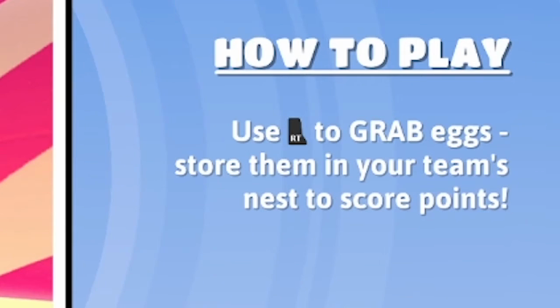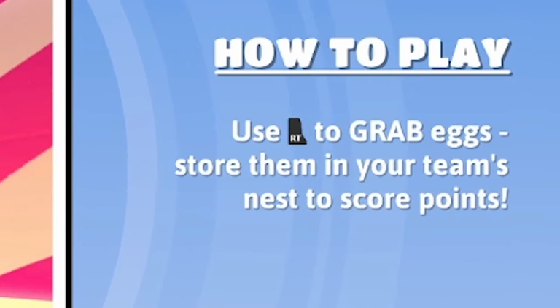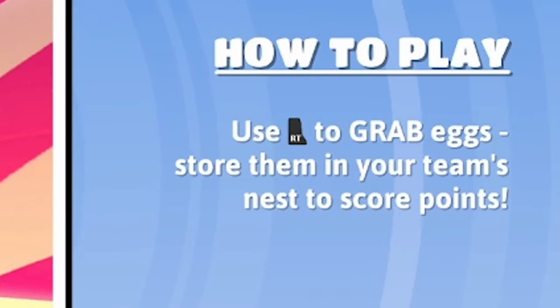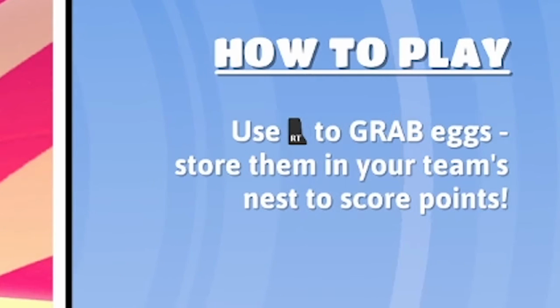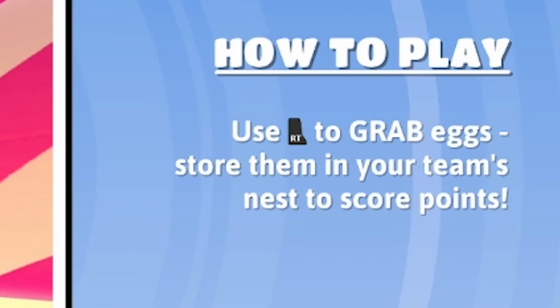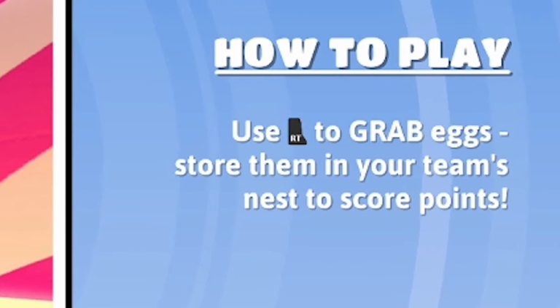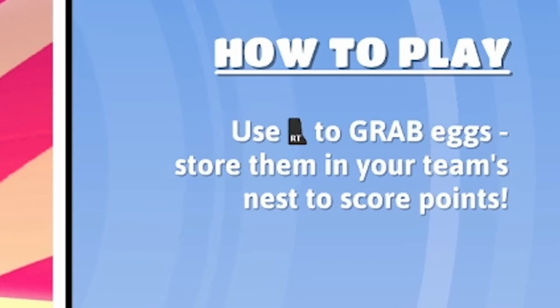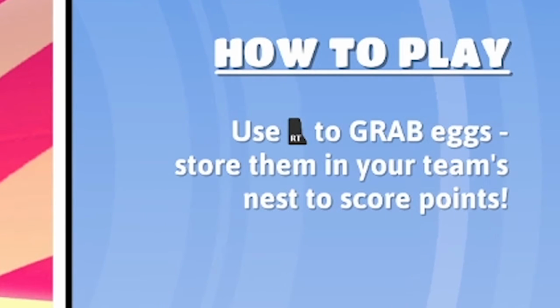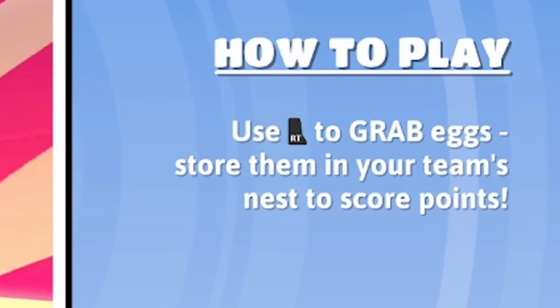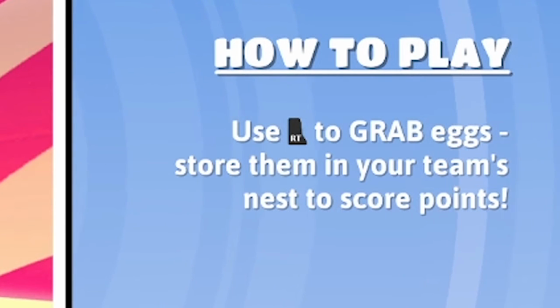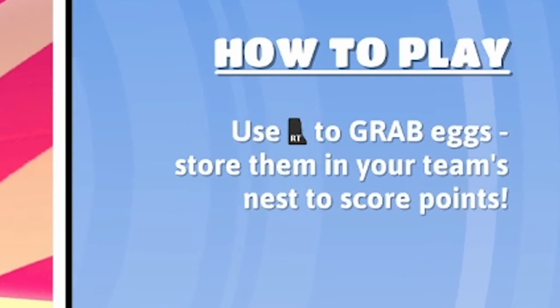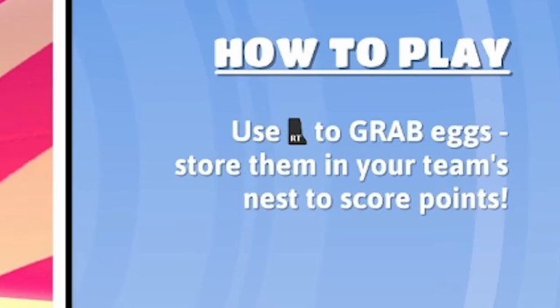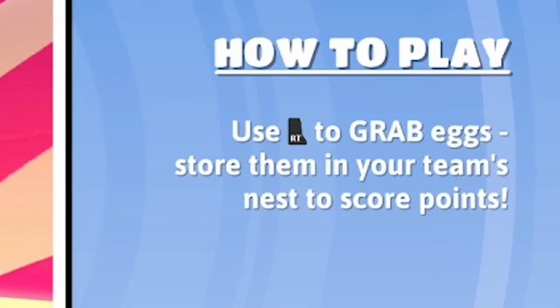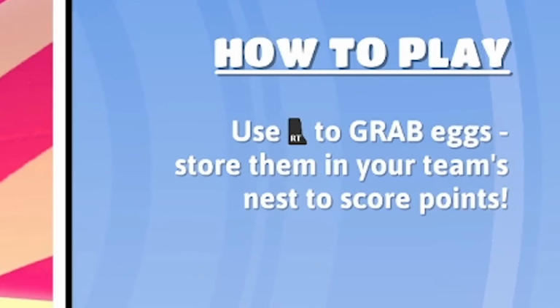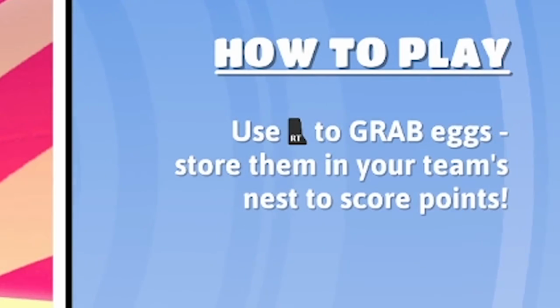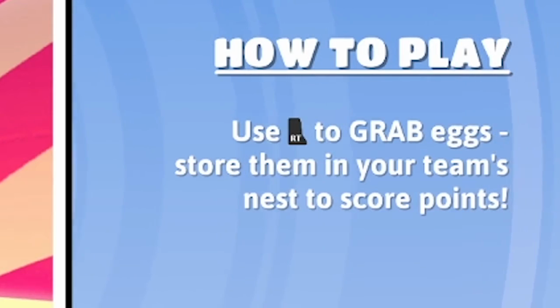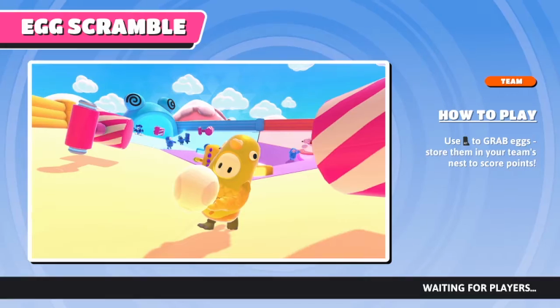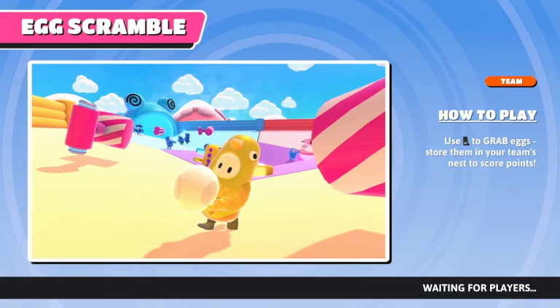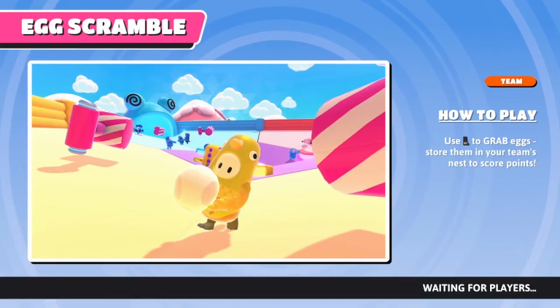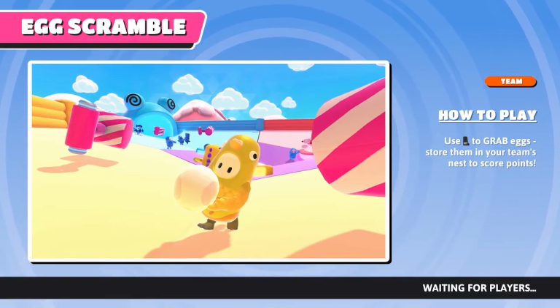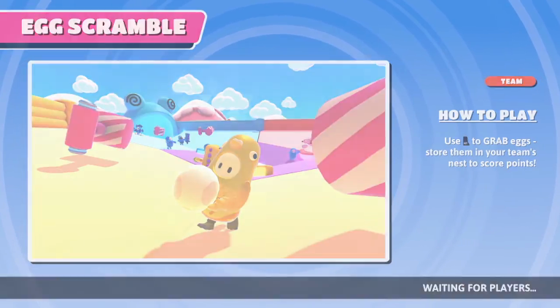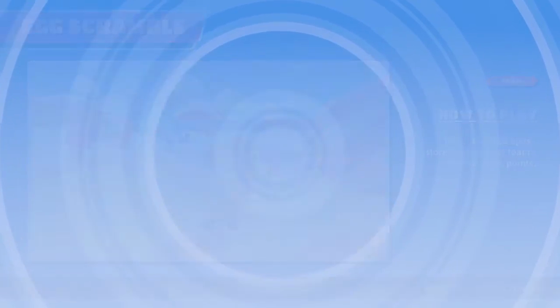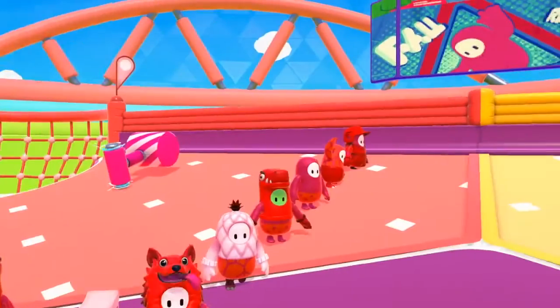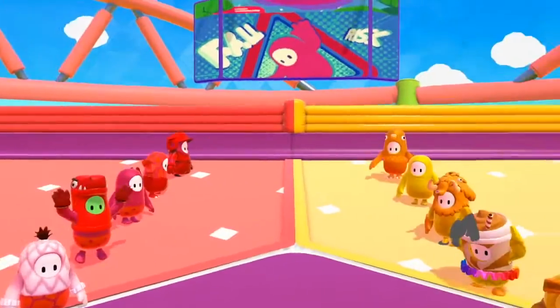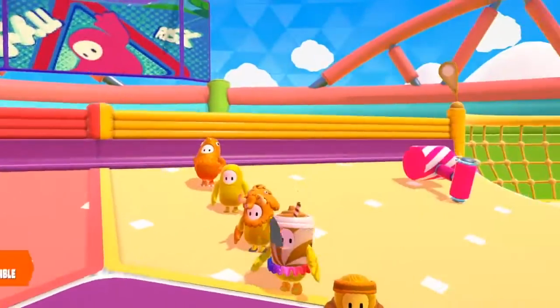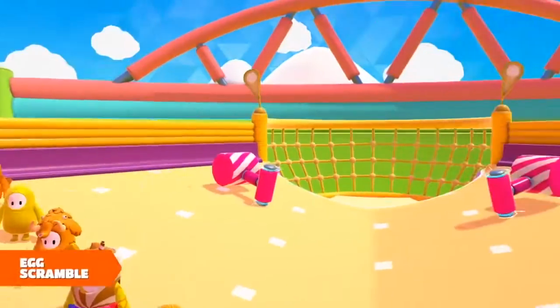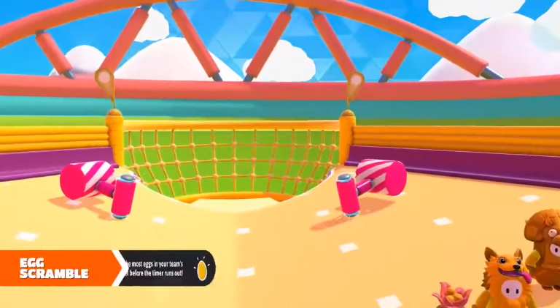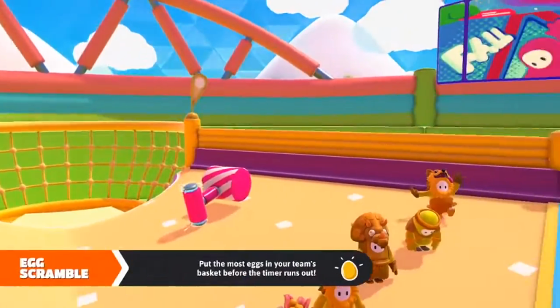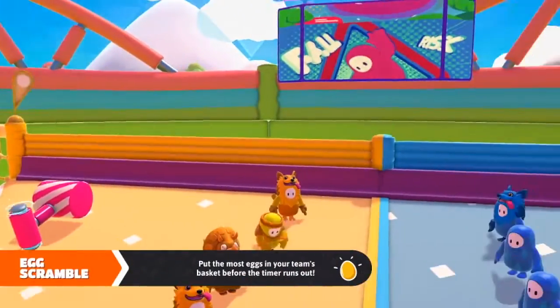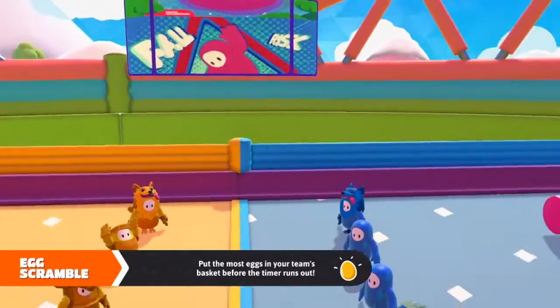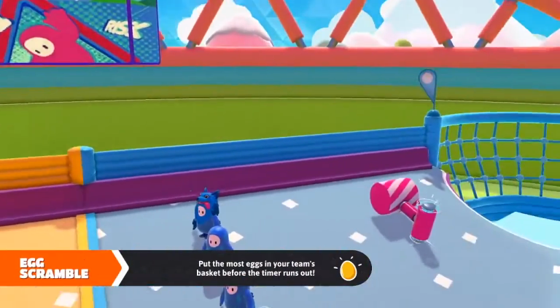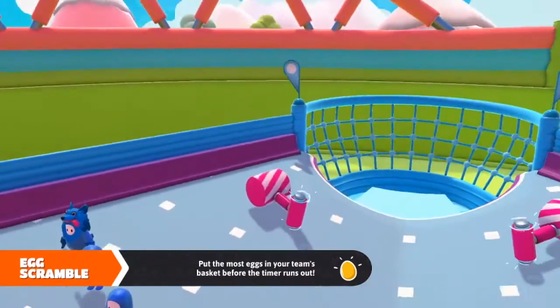What you have to do is grab eggs and store them in your team's nest to score points. You'll also be competing against two other teams — three different colors: blue, red, and yellow.